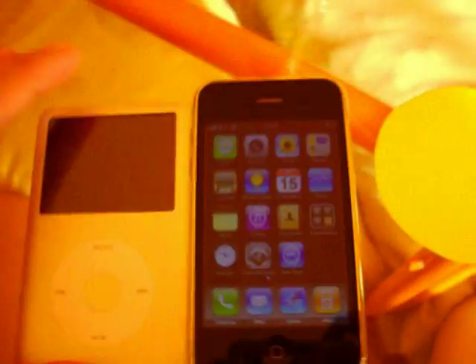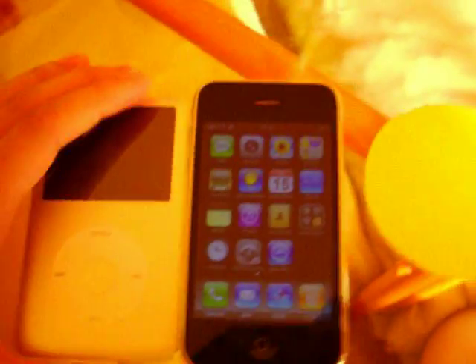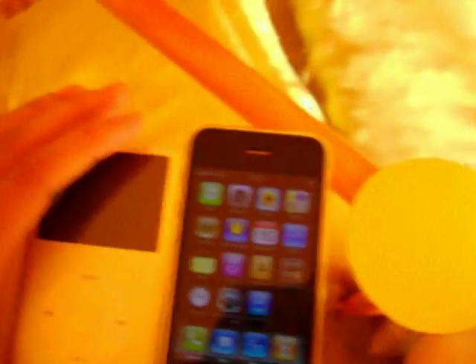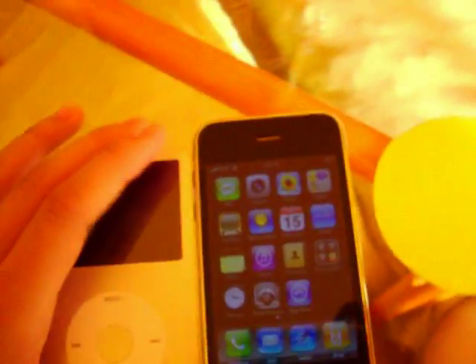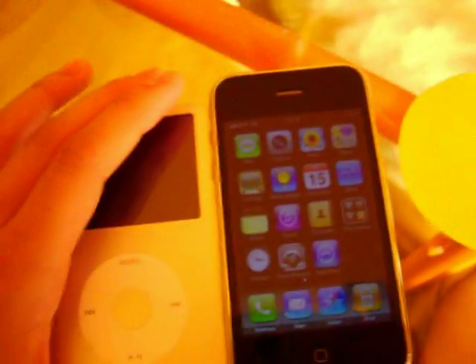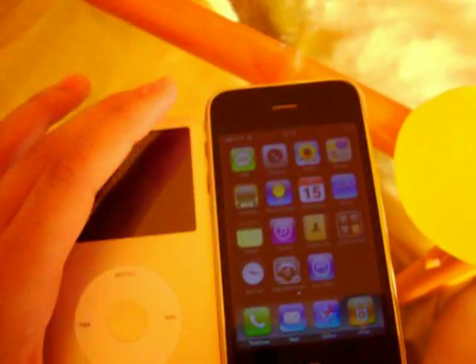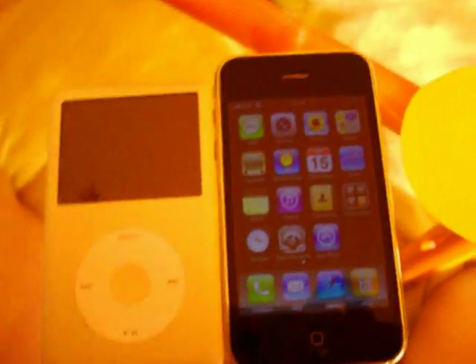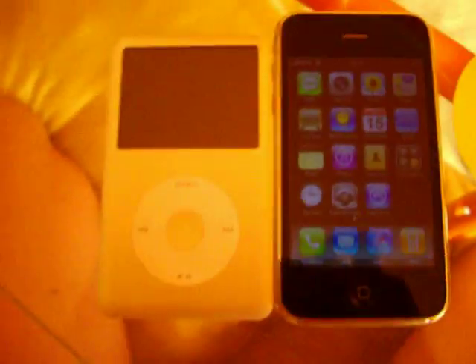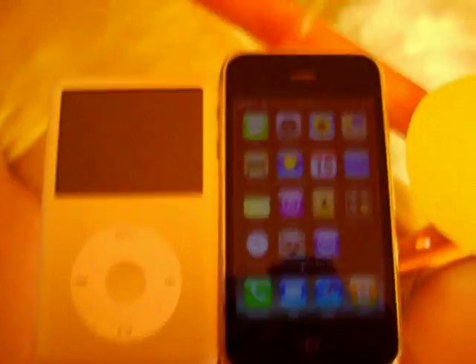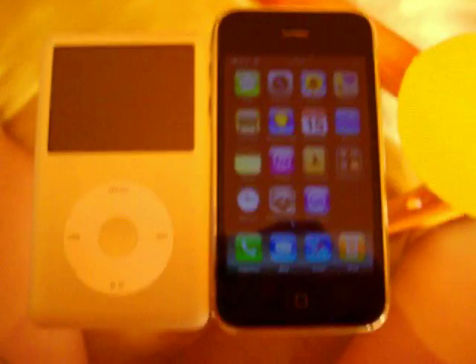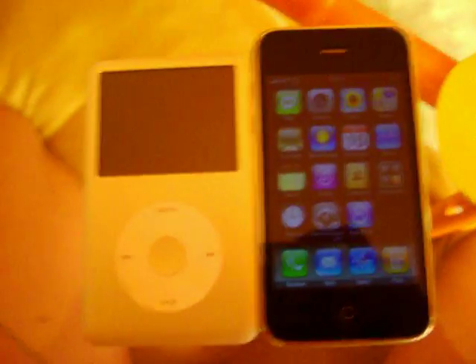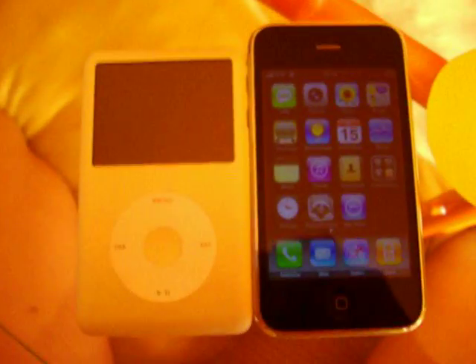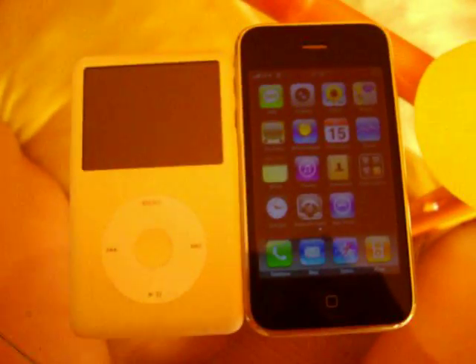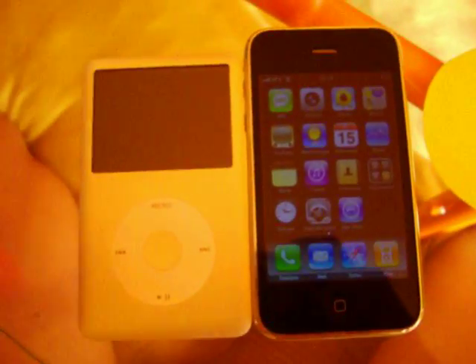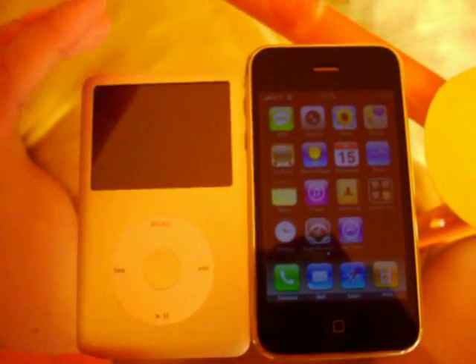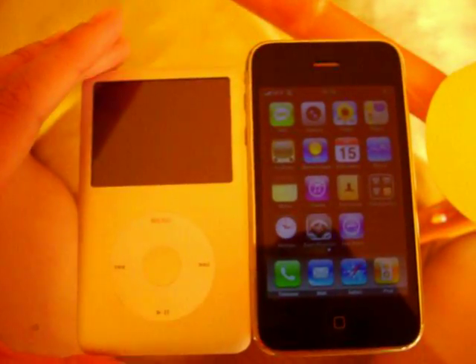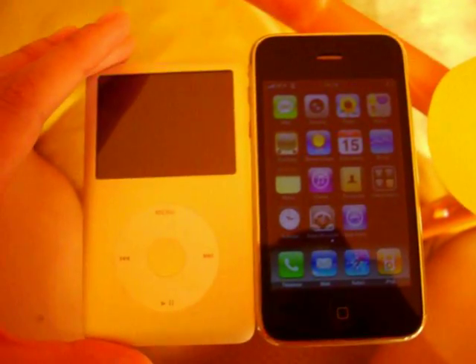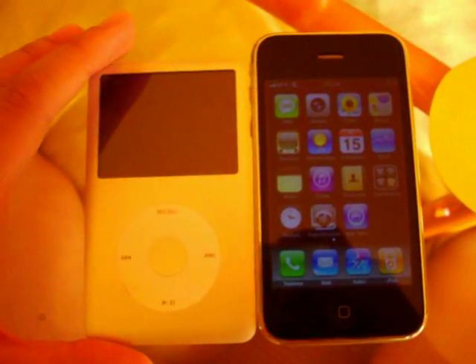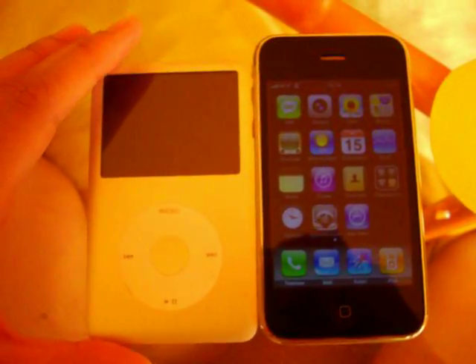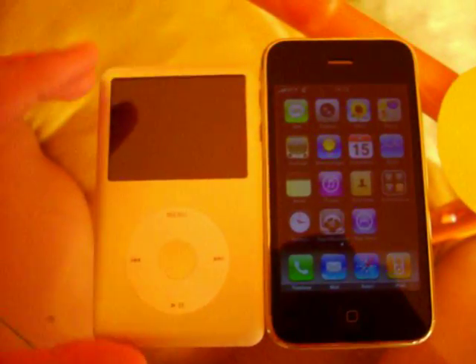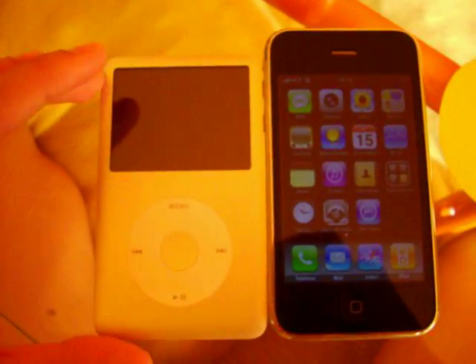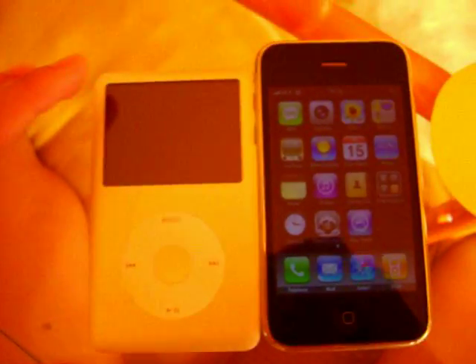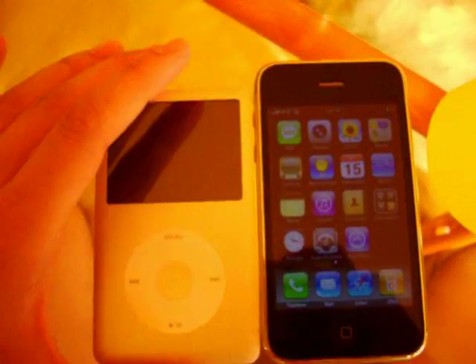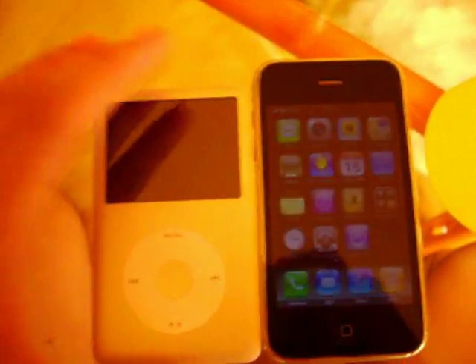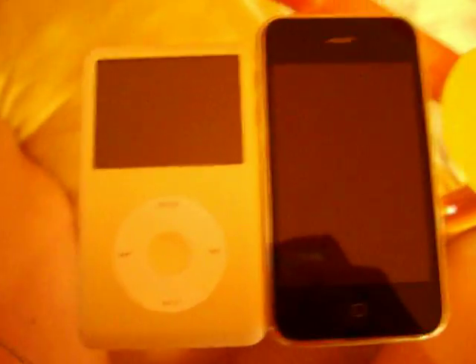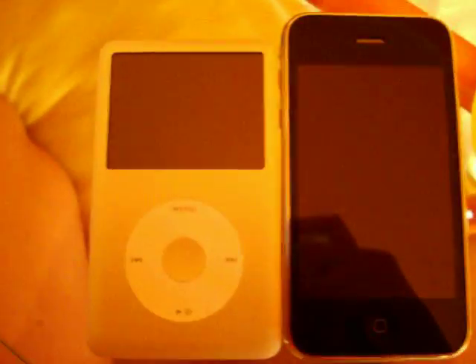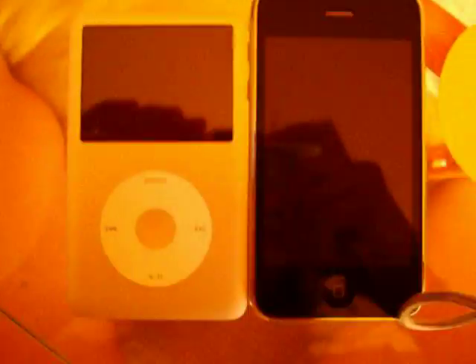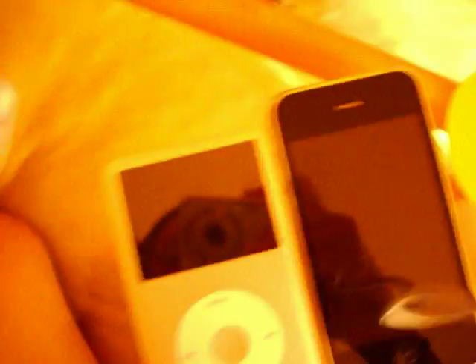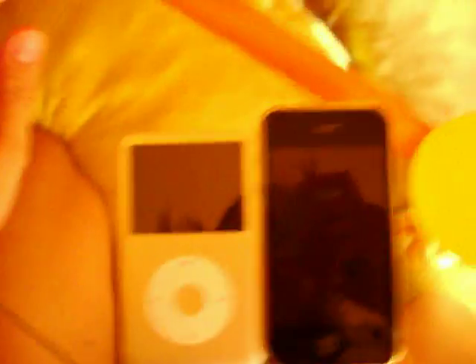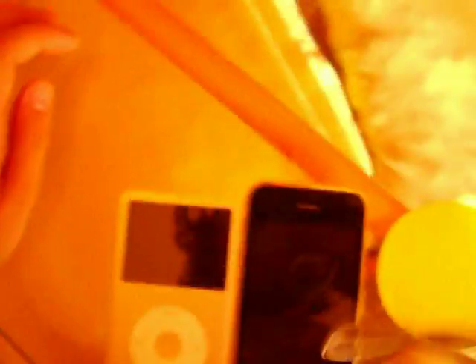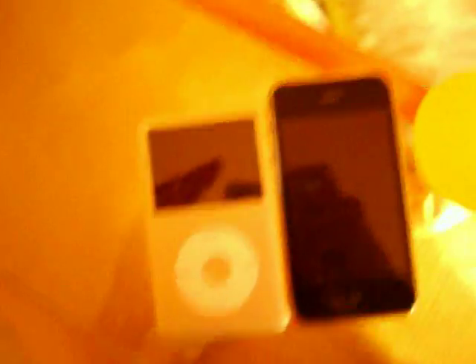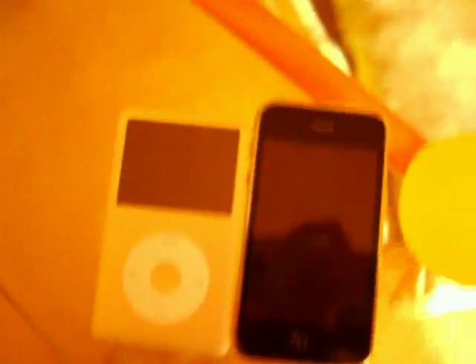I don't have the old iPhone, just a 3G. I bought it just when it came out on the 11th. This is it, so you can see the differences.